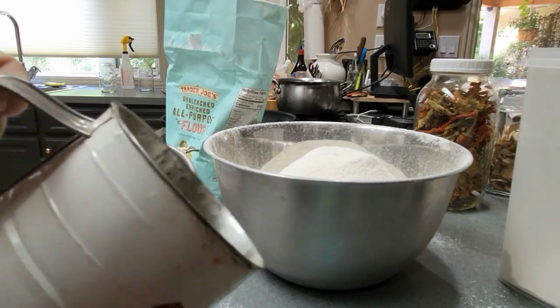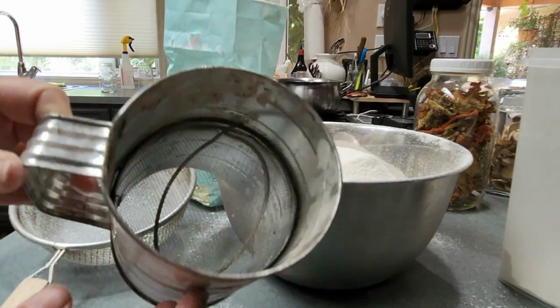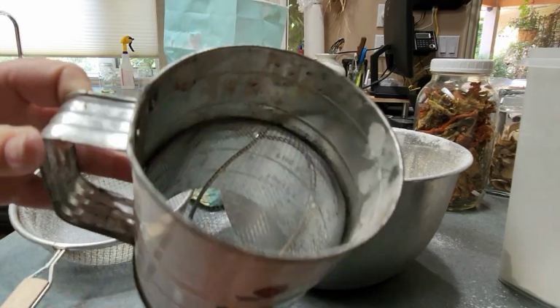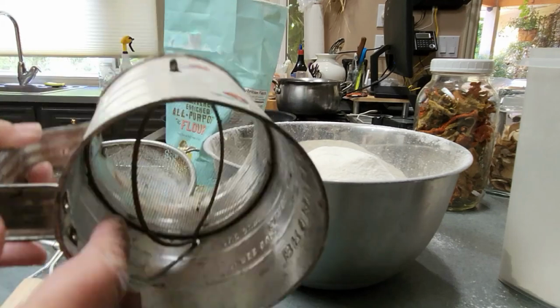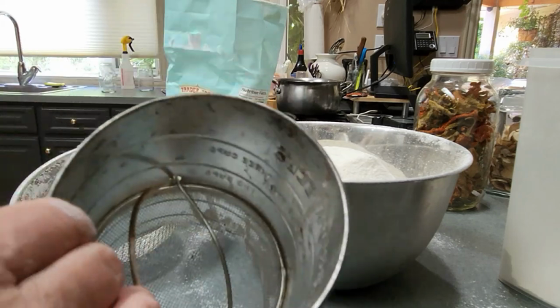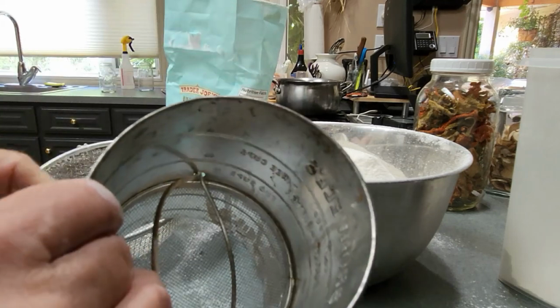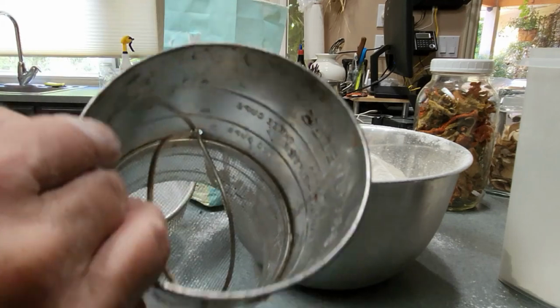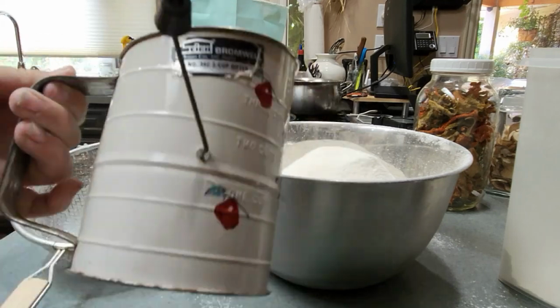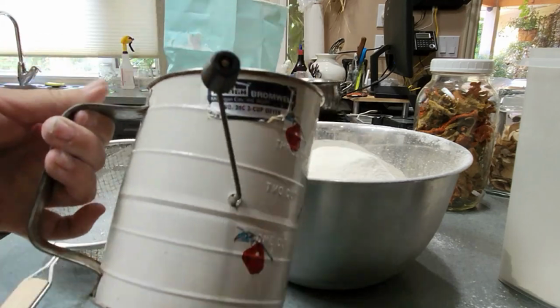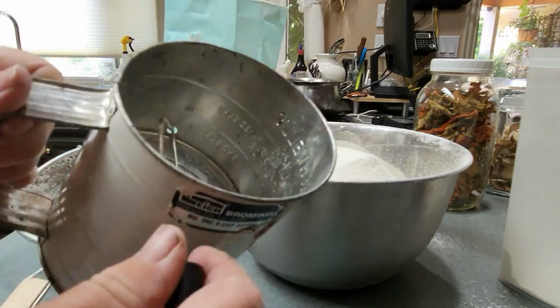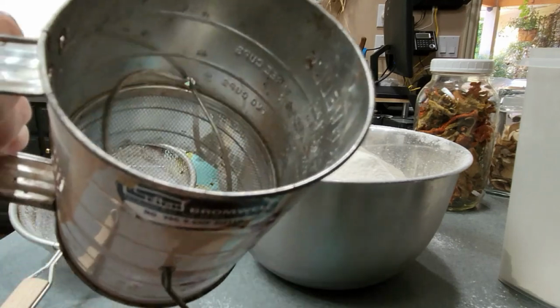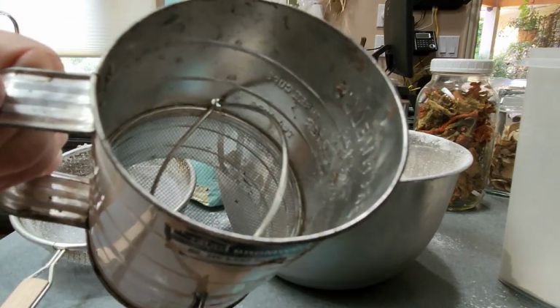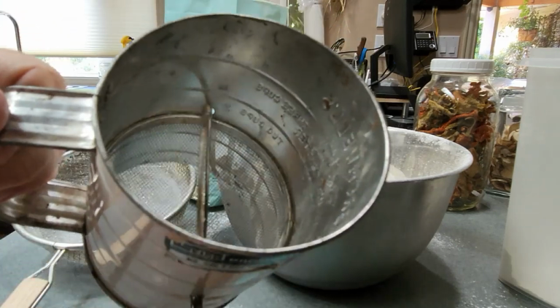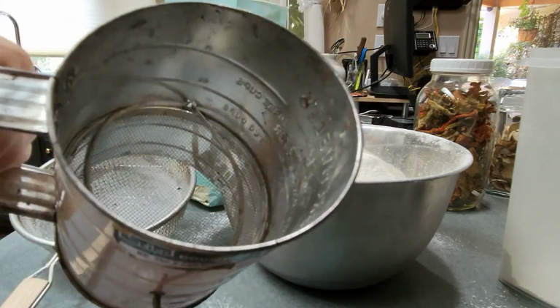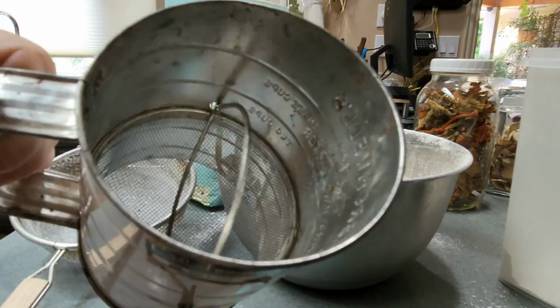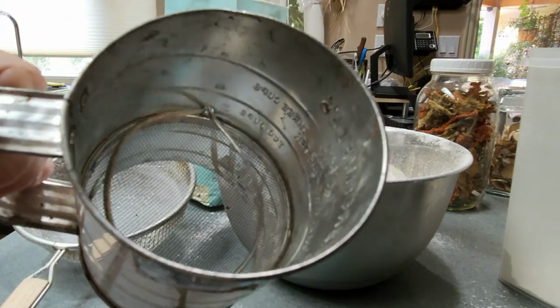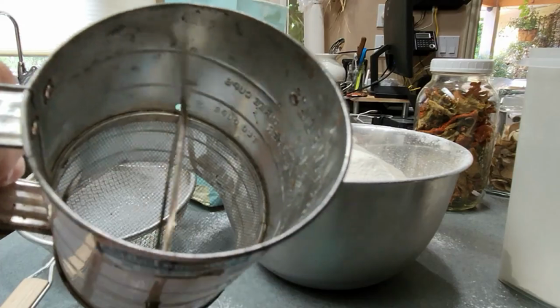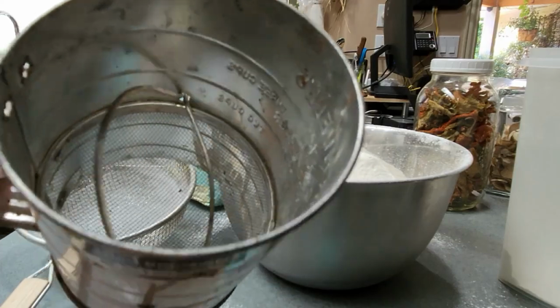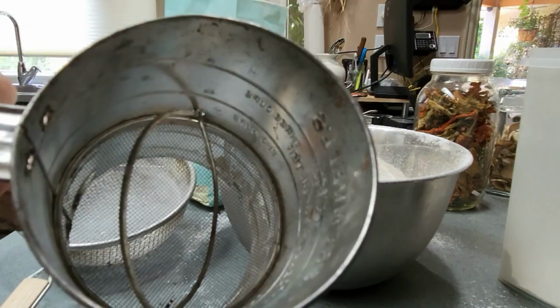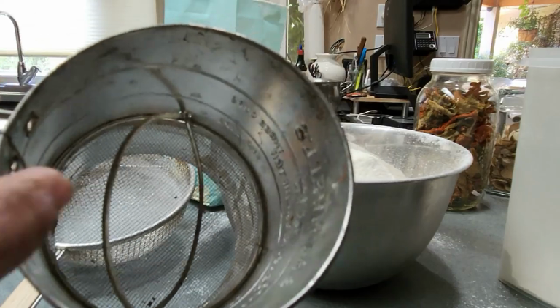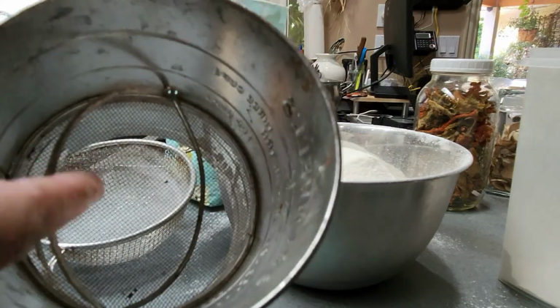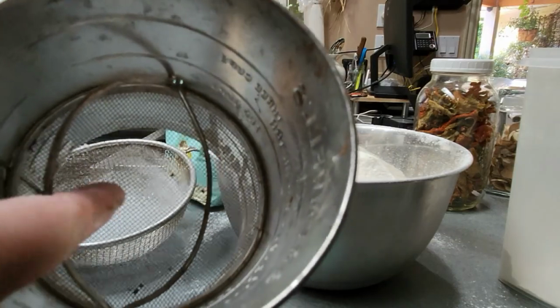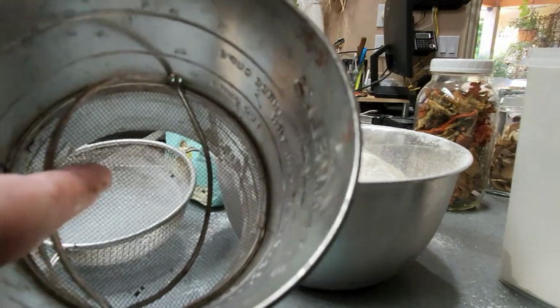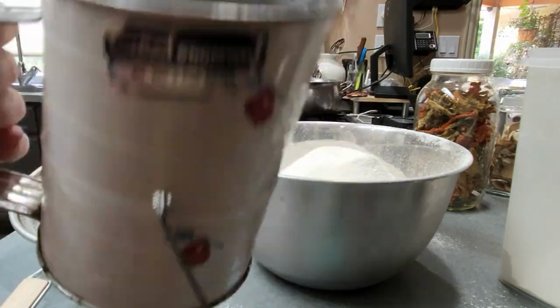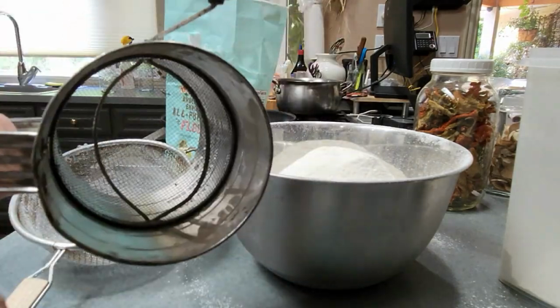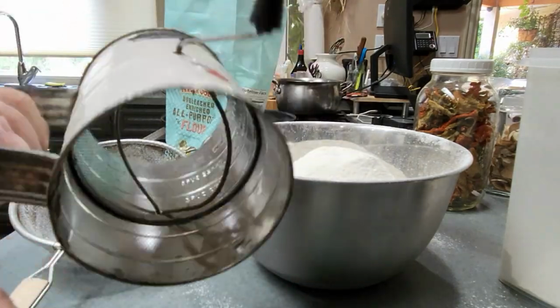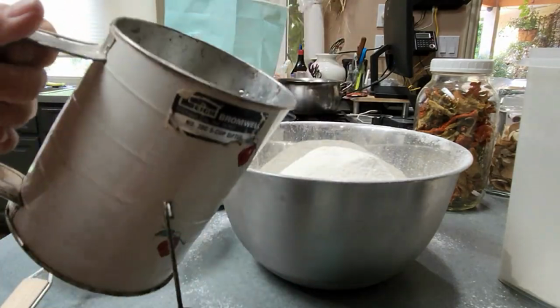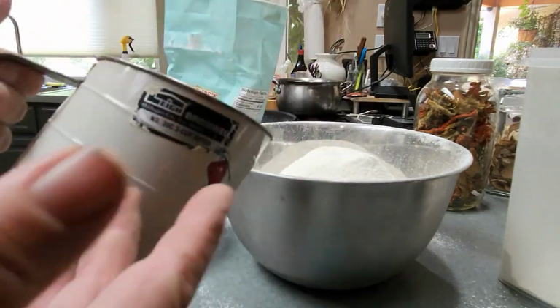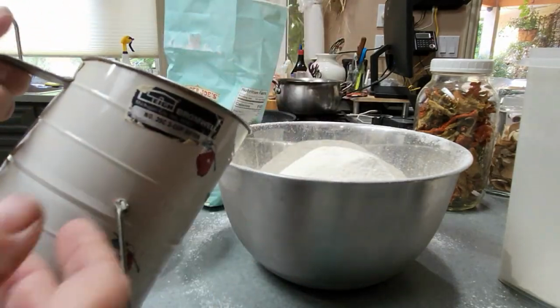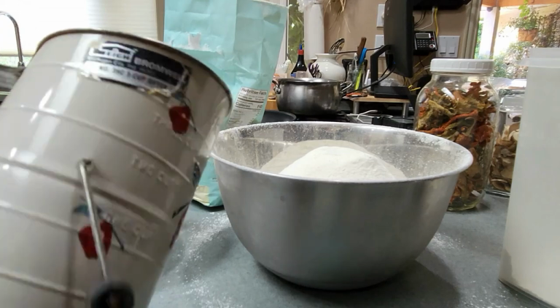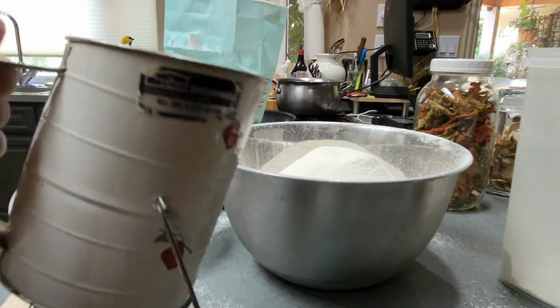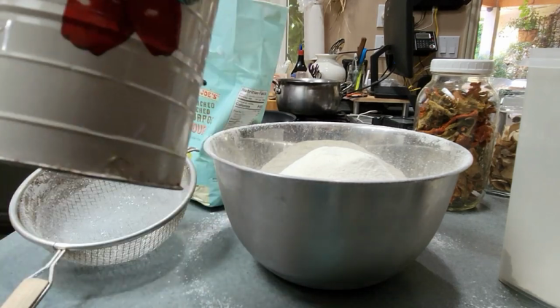You might be tempted to use one of those old flour sifters where you crank it and it pushes the flour through. But if you do that you're just going to push any weevil parts right through the screen into the flour, so that kind of defeats the purpose.